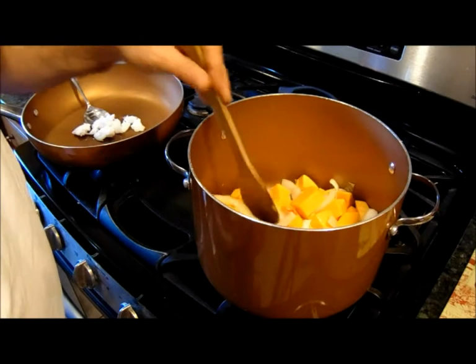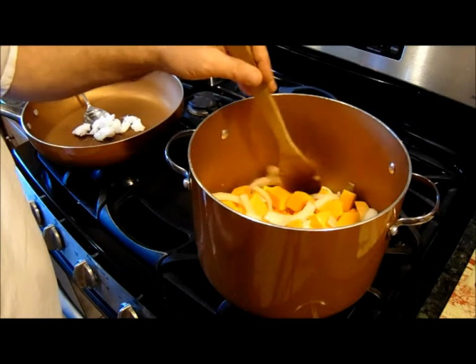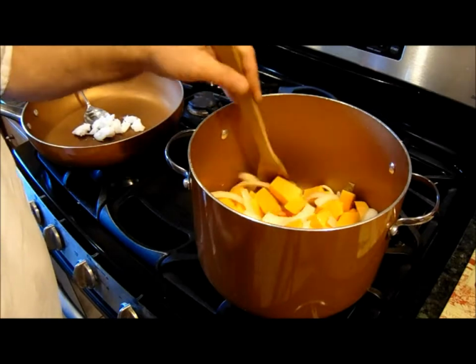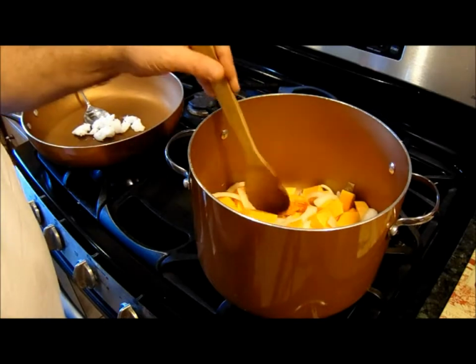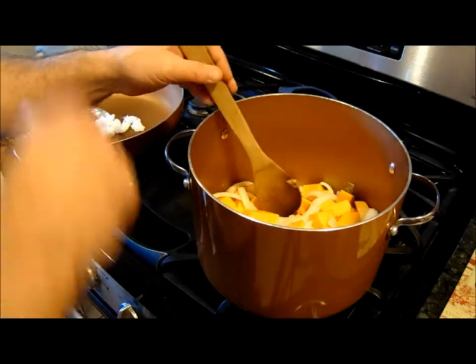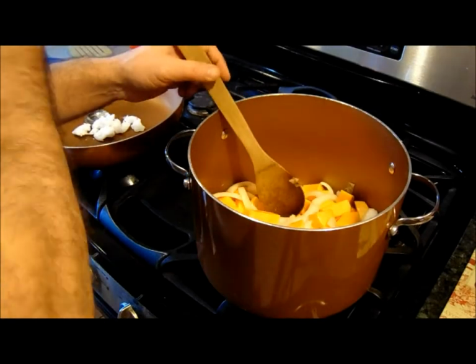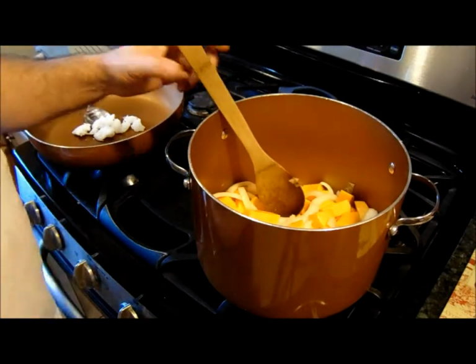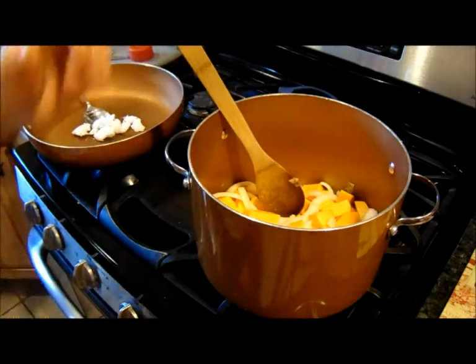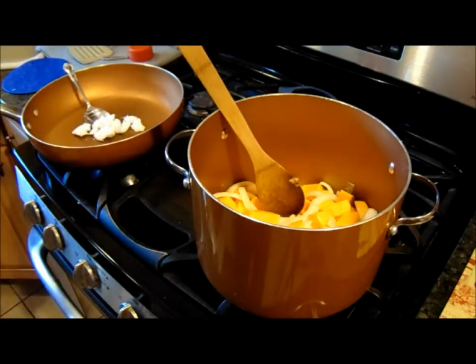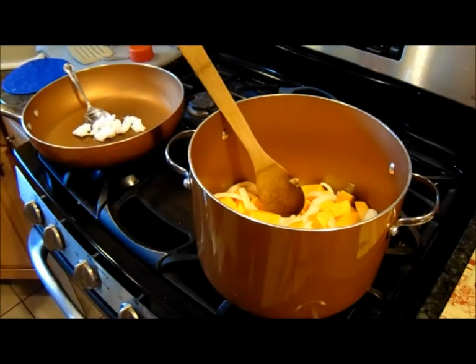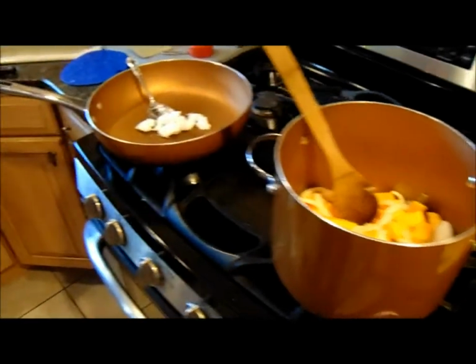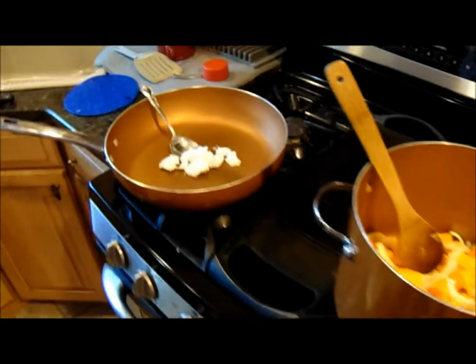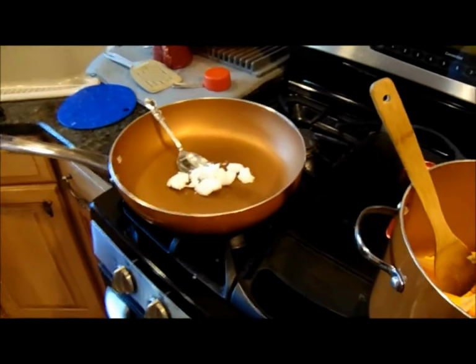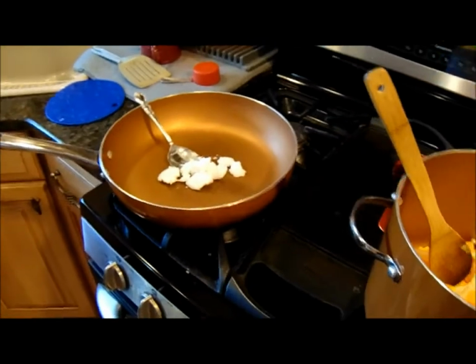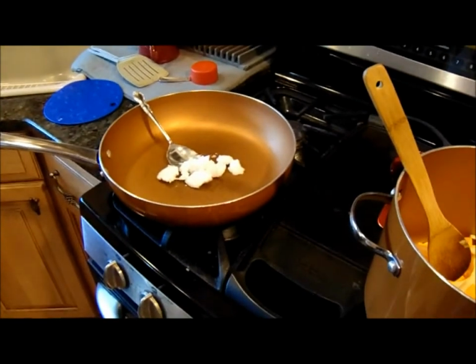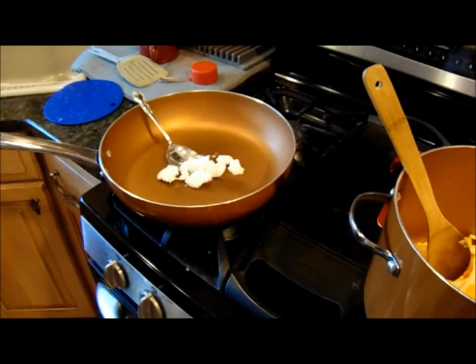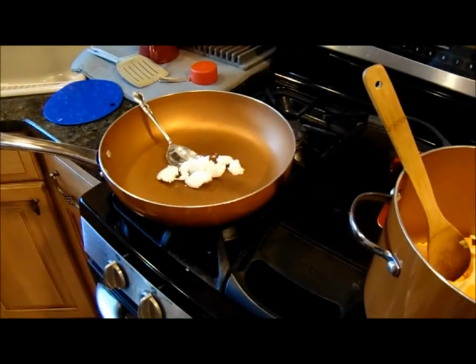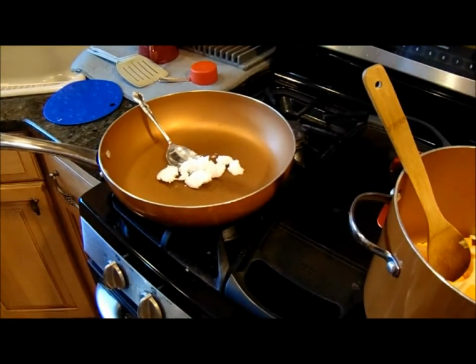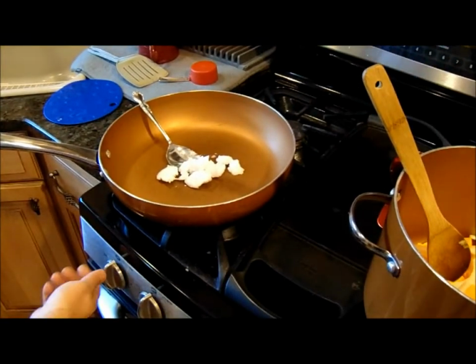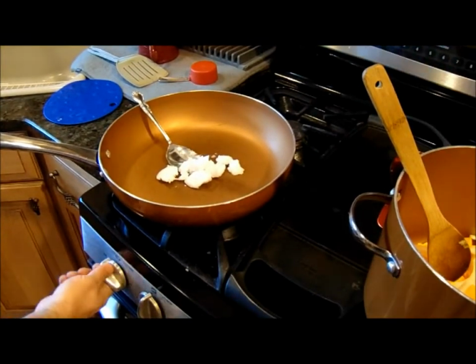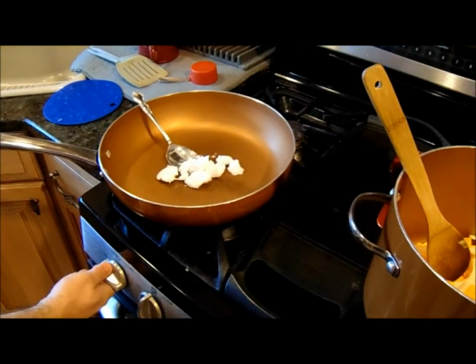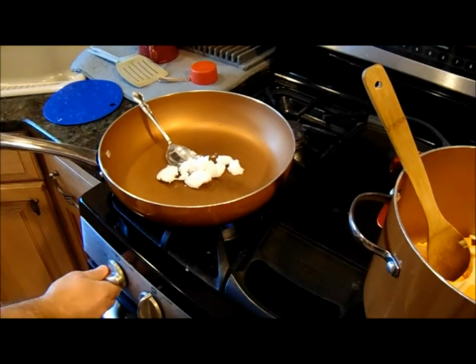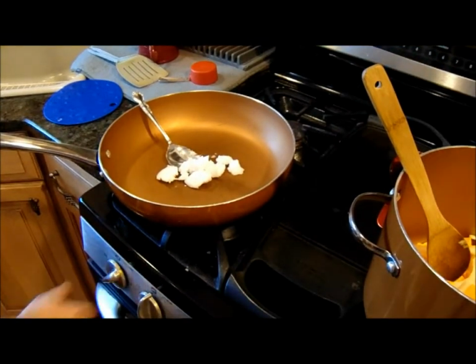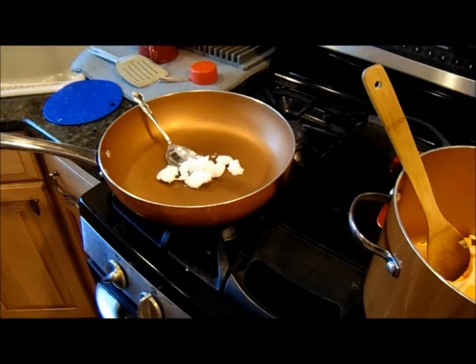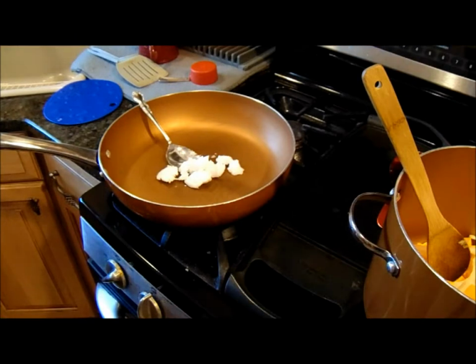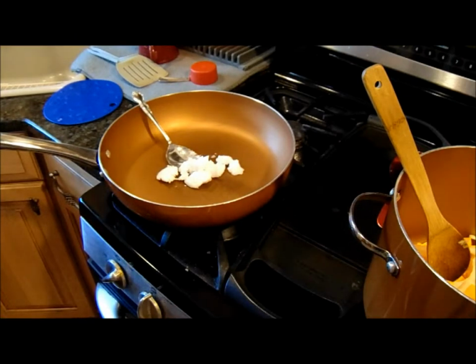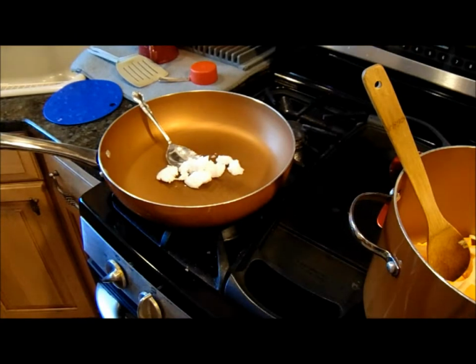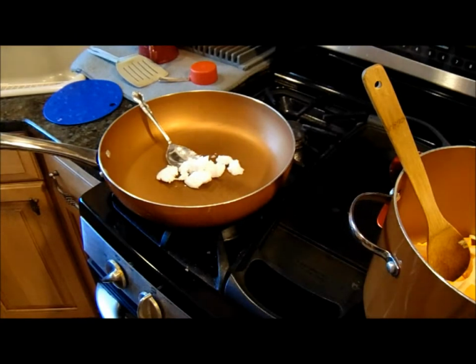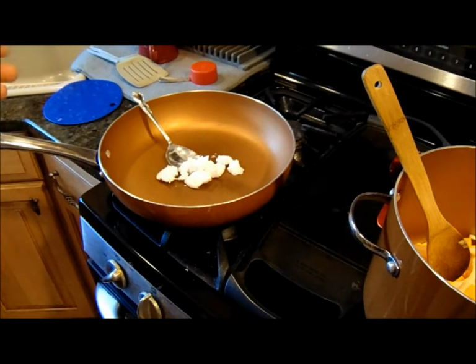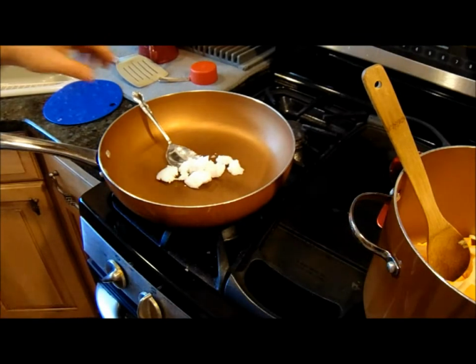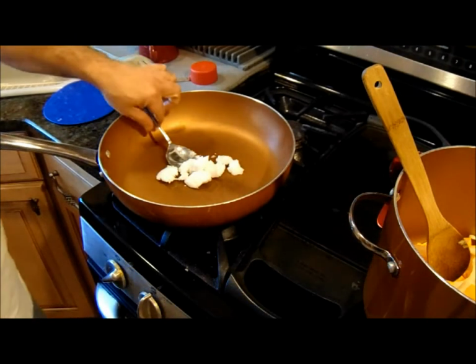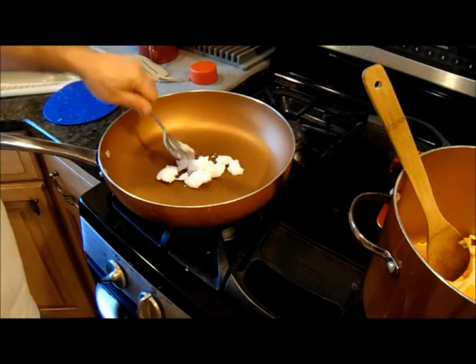As that's going, we'll get this going. I don't even have to pause. I can just come over here and turn the heat on. We'll start it off high because we're going to sauté these — I think sautéing is on high.